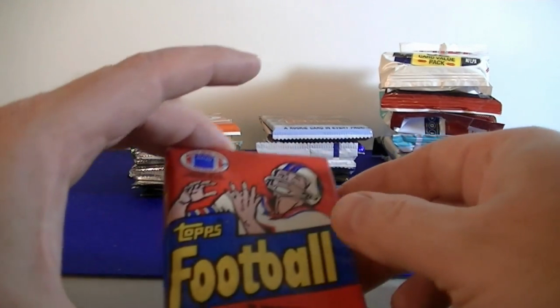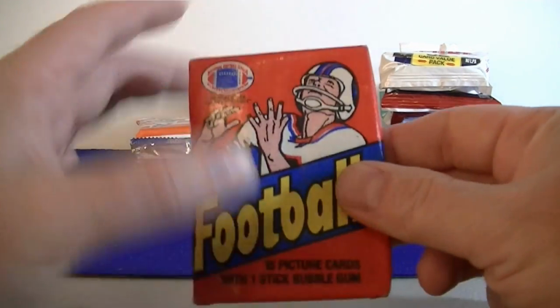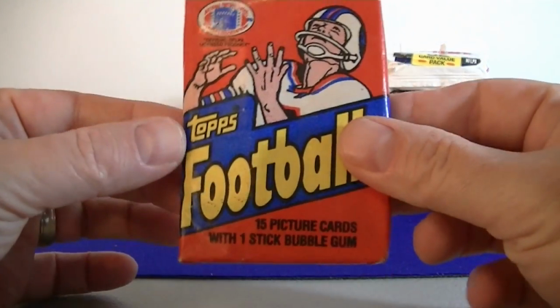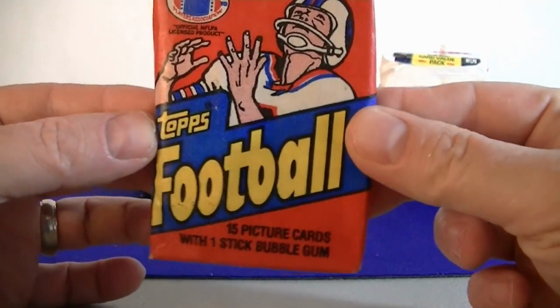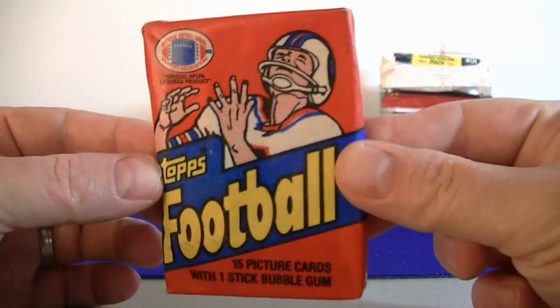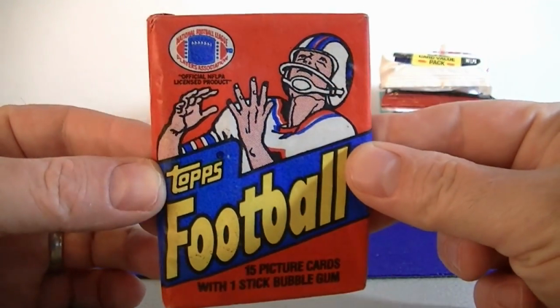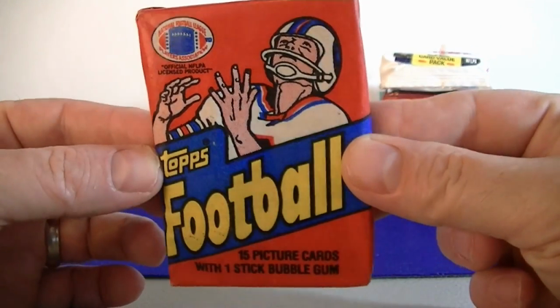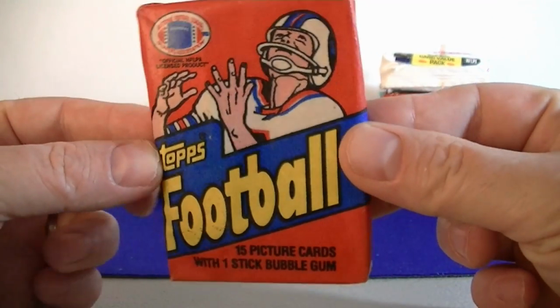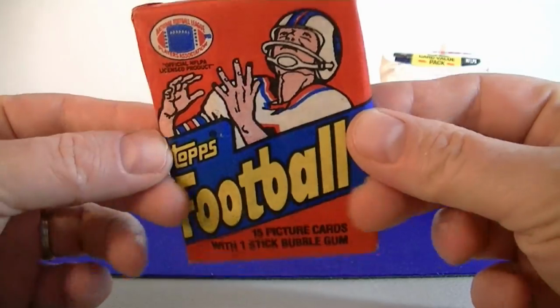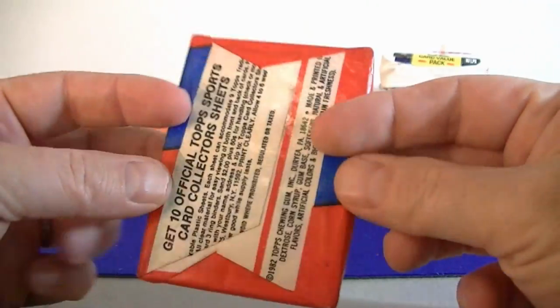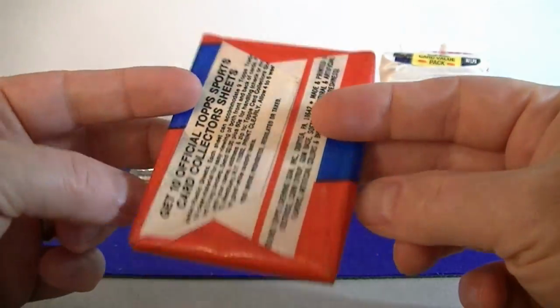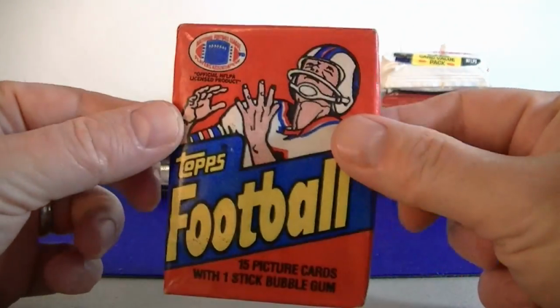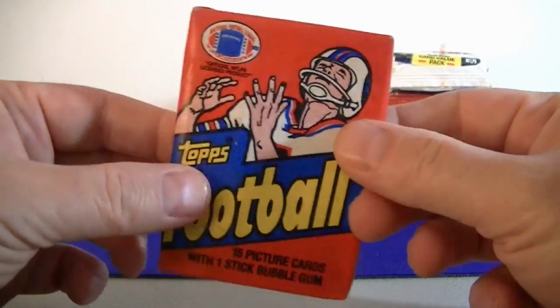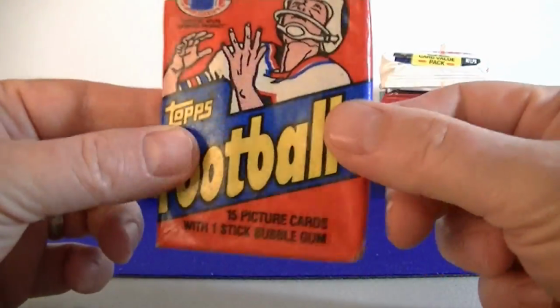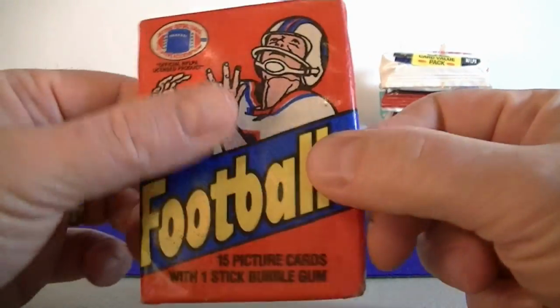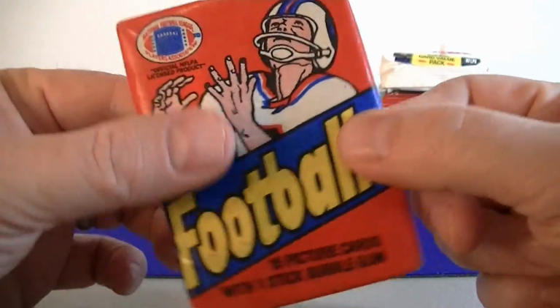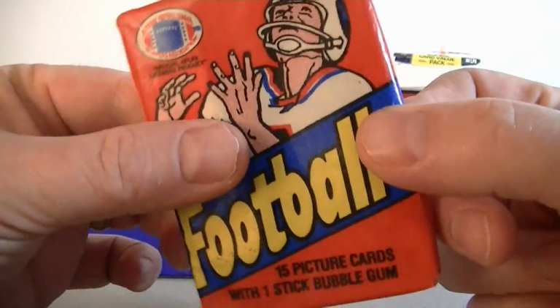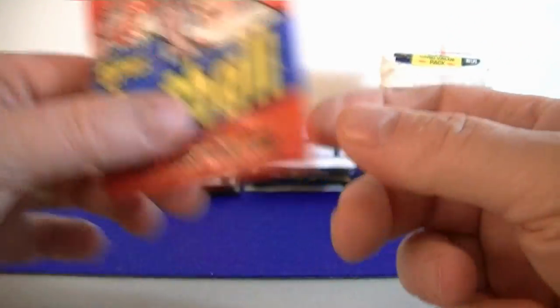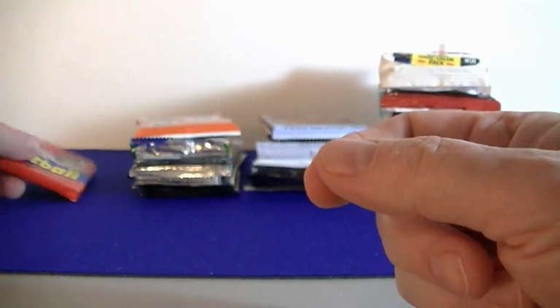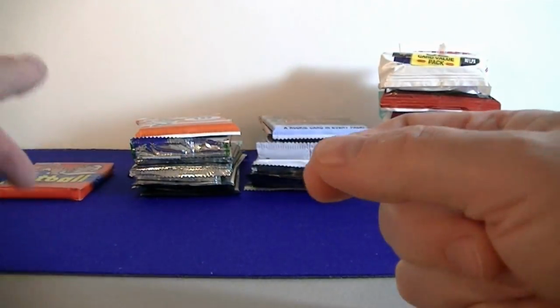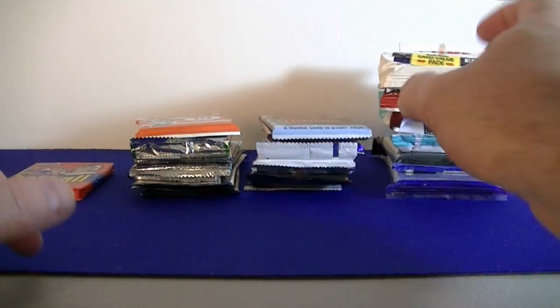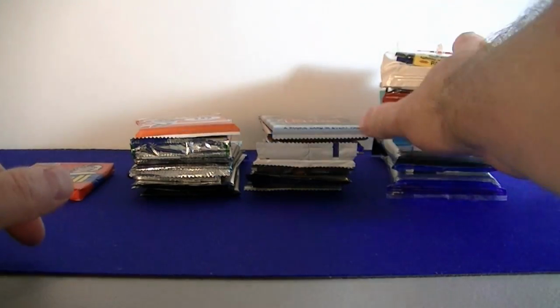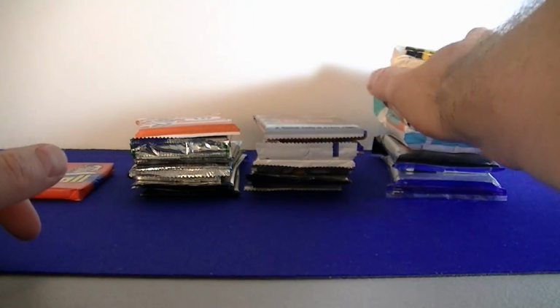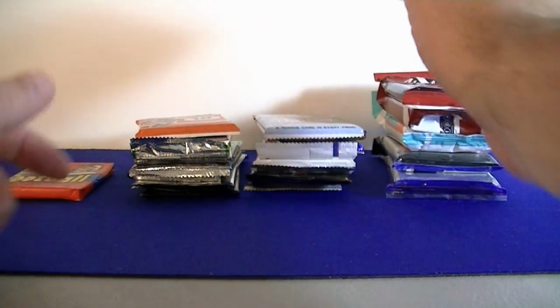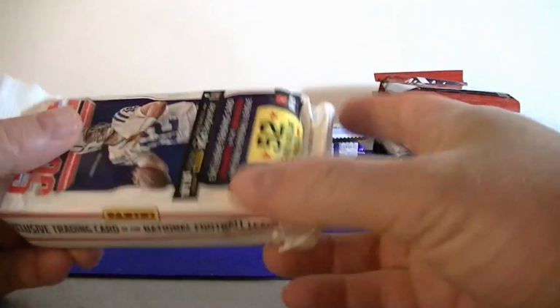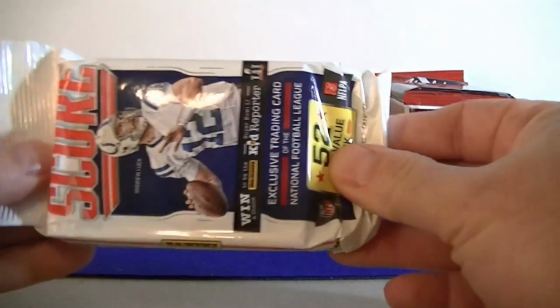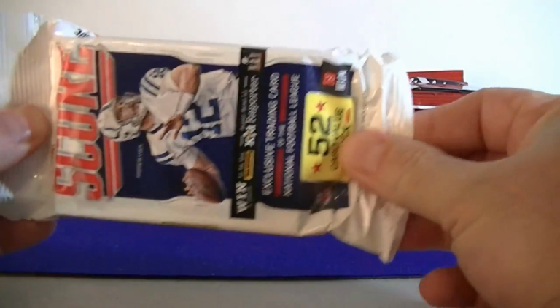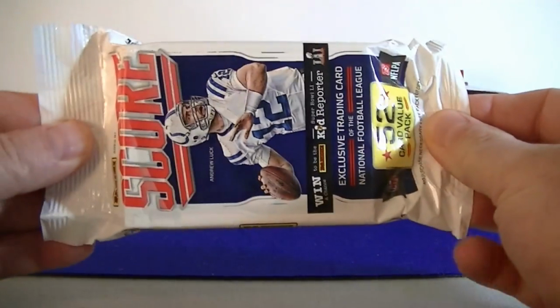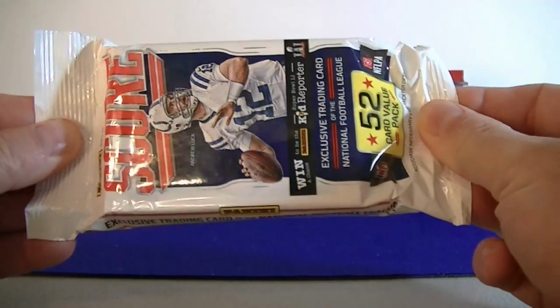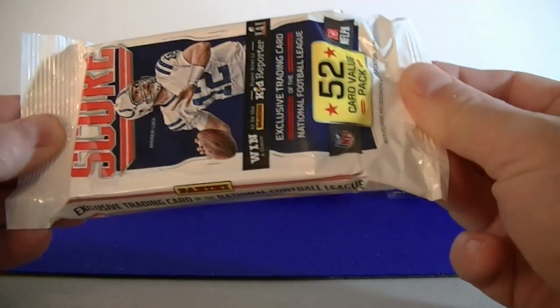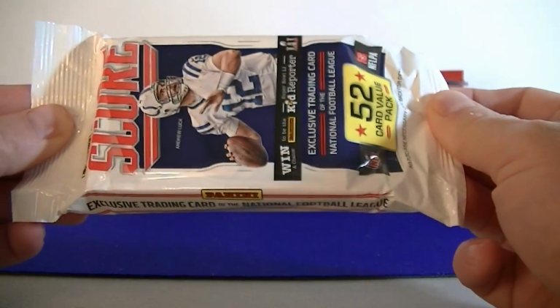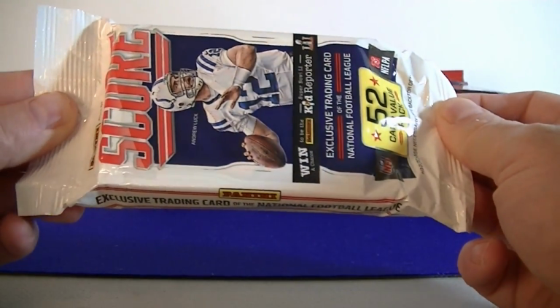I also got this cool 1982 Topps football wax pack — we're going to open that last. I can feel the gum inside already. We've got a few of these hangar packs, retail hangar packs, so we'll start with this Score one.